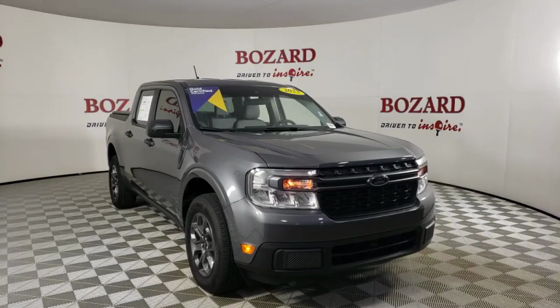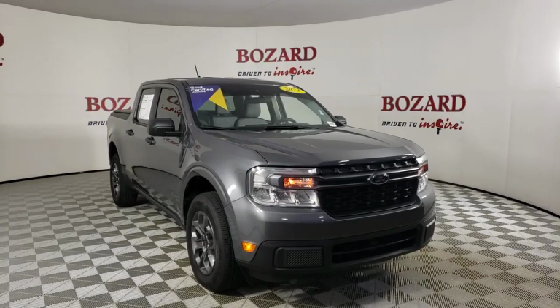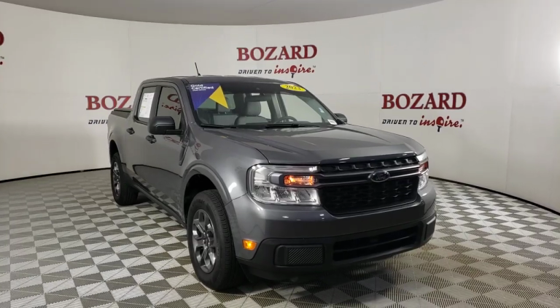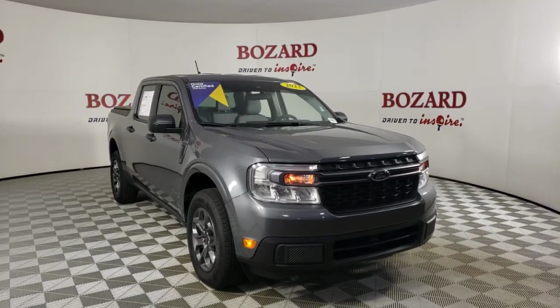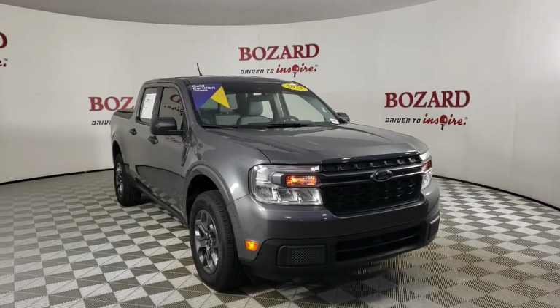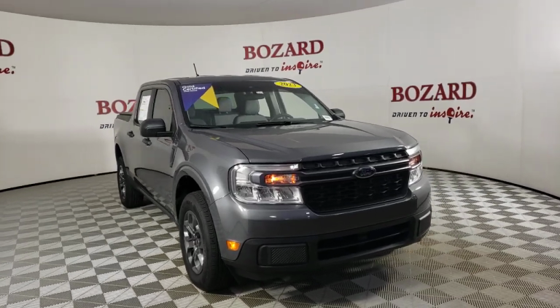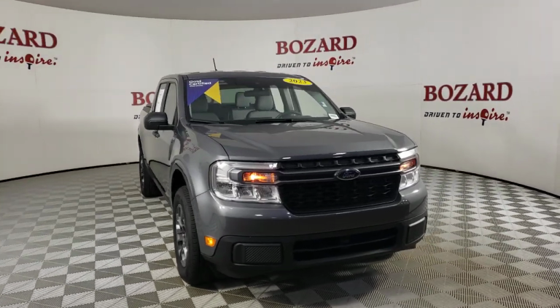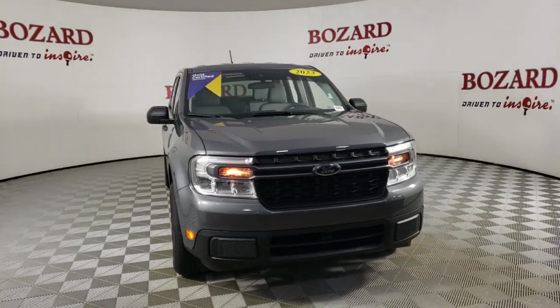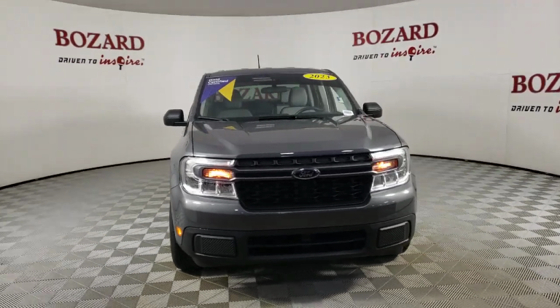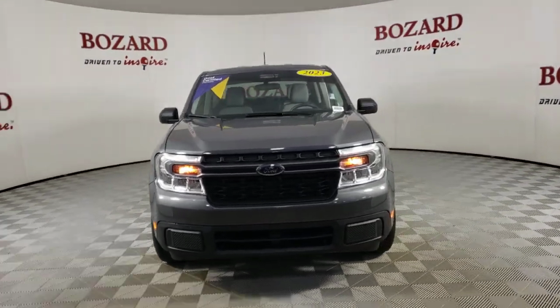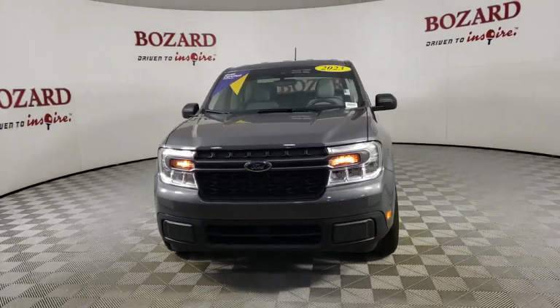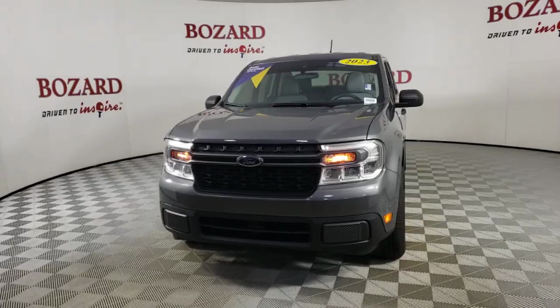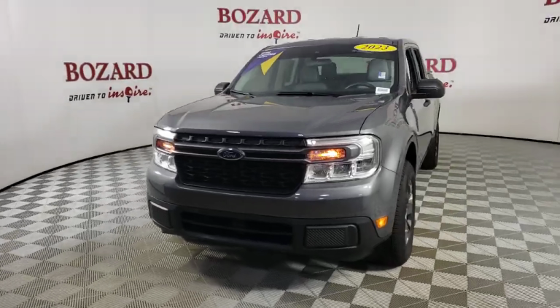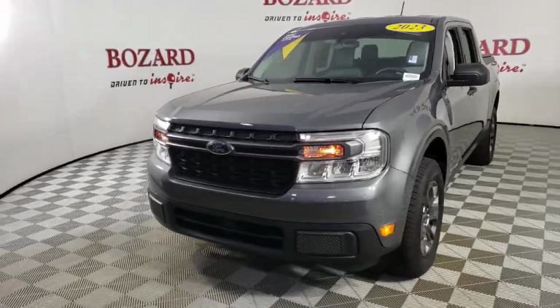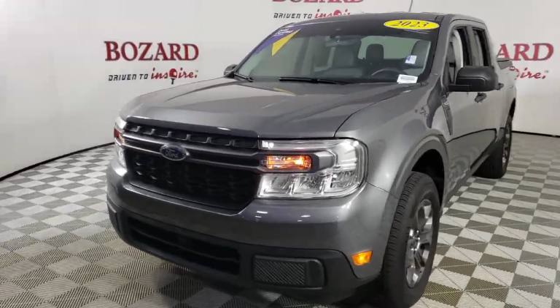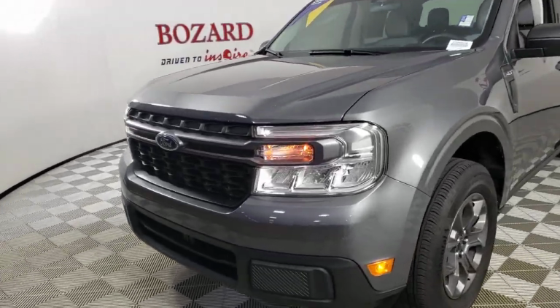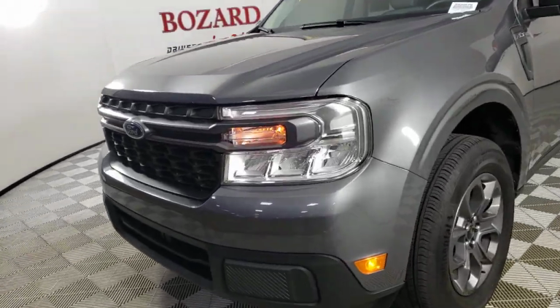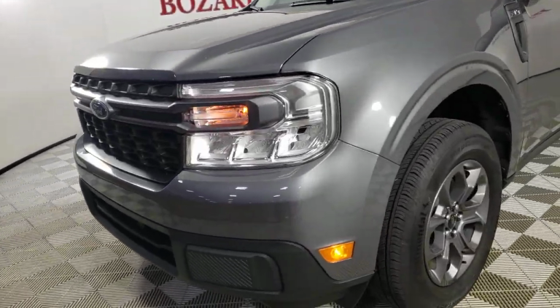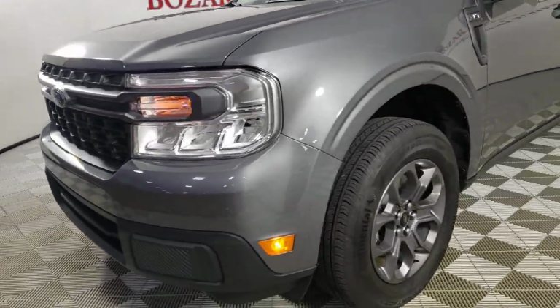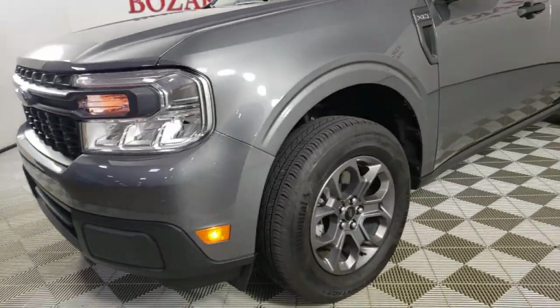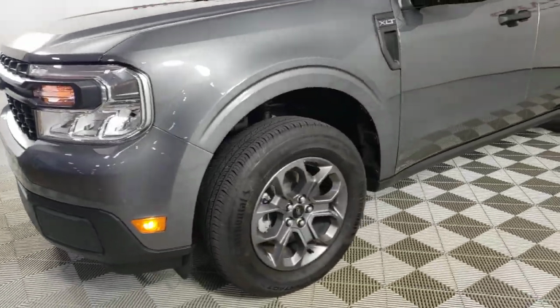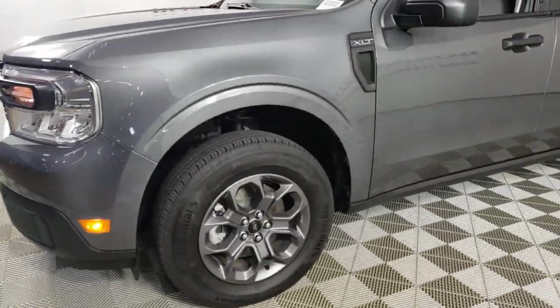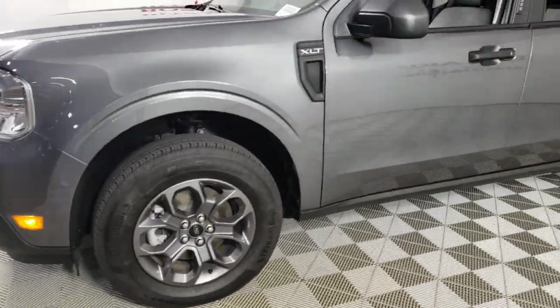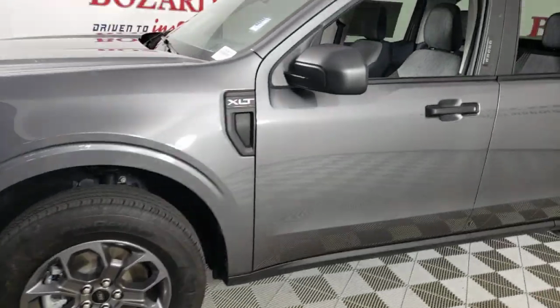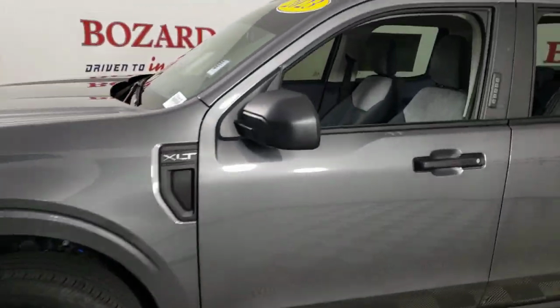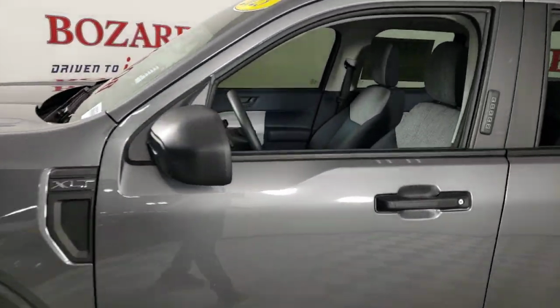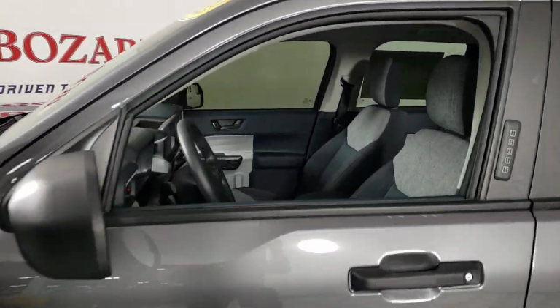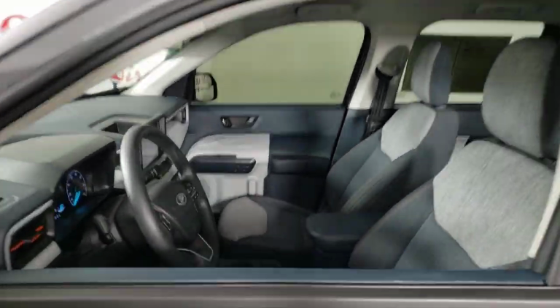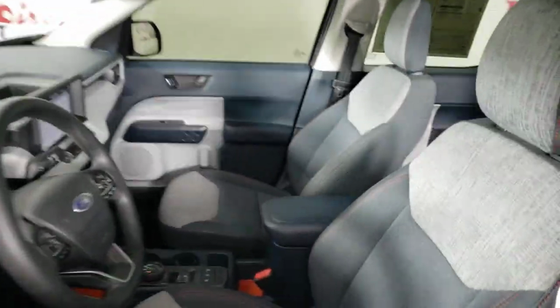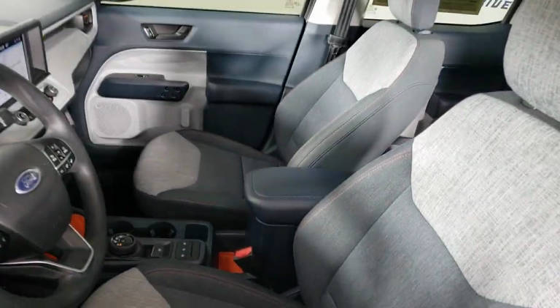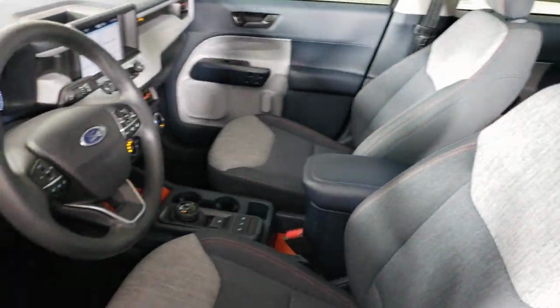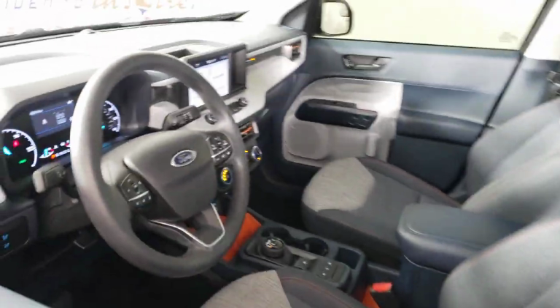Prepare to take your driving pleasure to new heights and enjoy the best of modern efficiency and style. You'll love the advanced safety features, quiet cabin, and responsive handling this vehicle has to offer. The following are some of this vehicle's highlighted options.